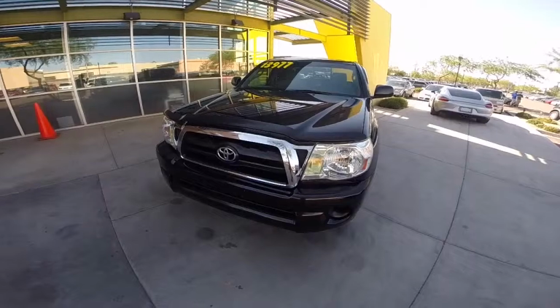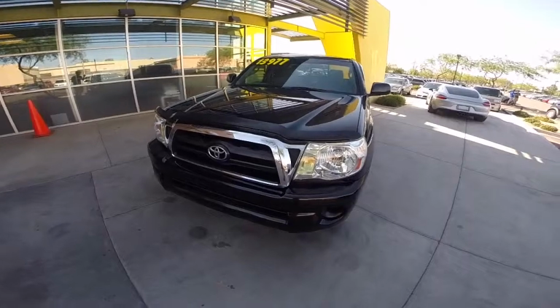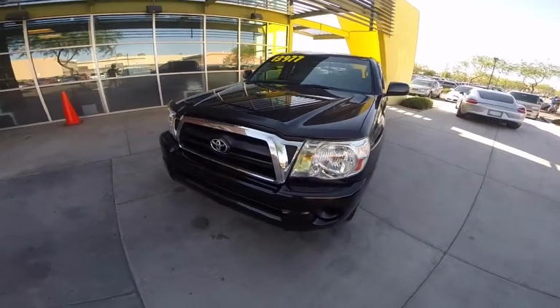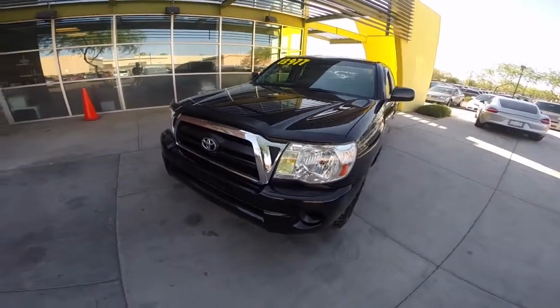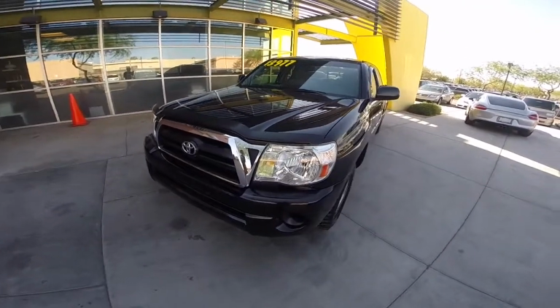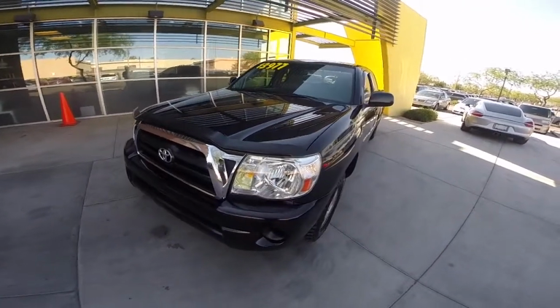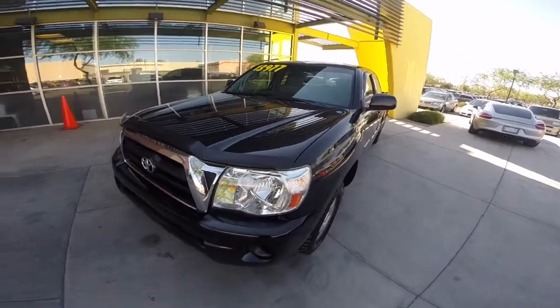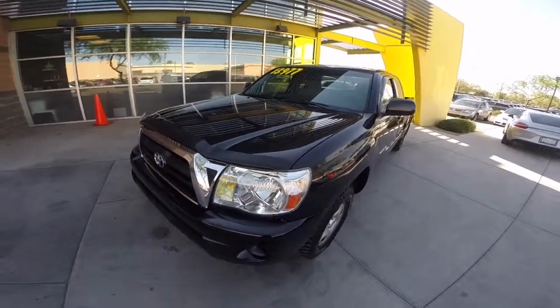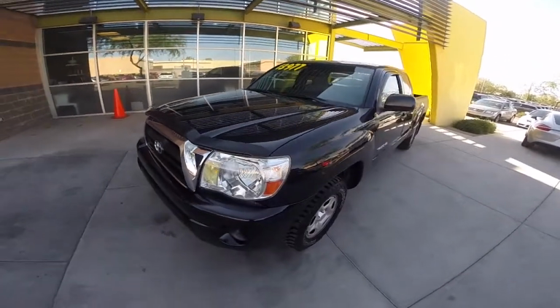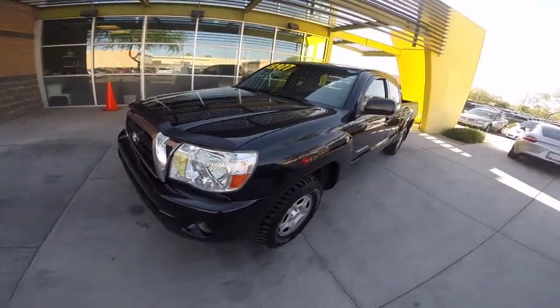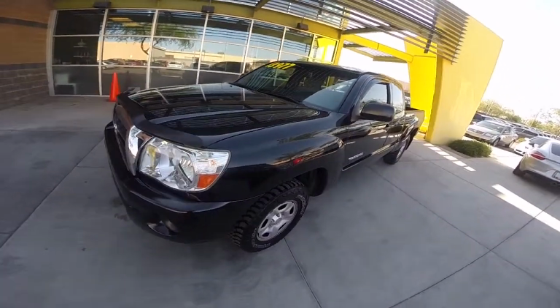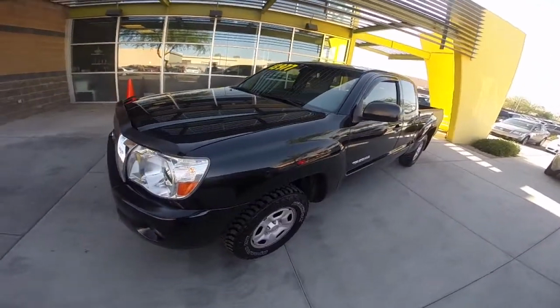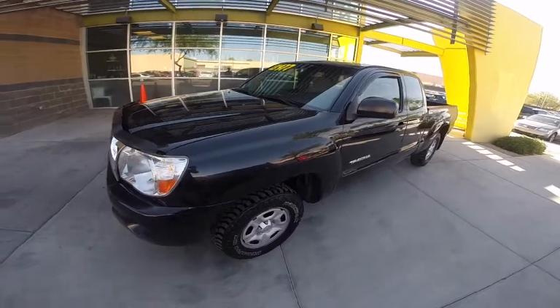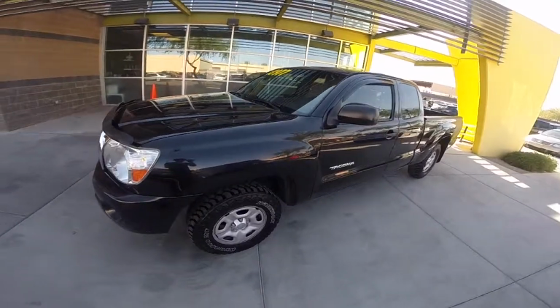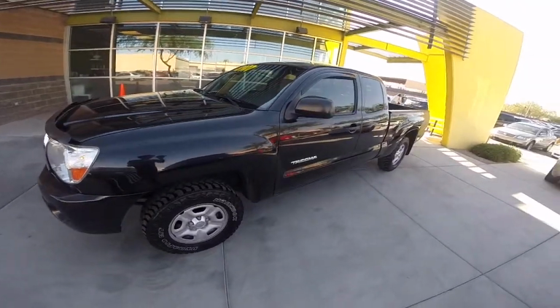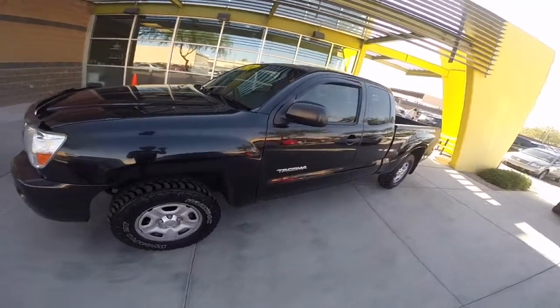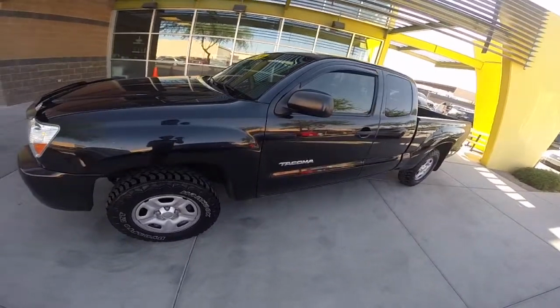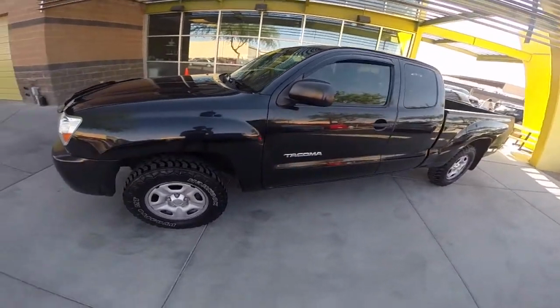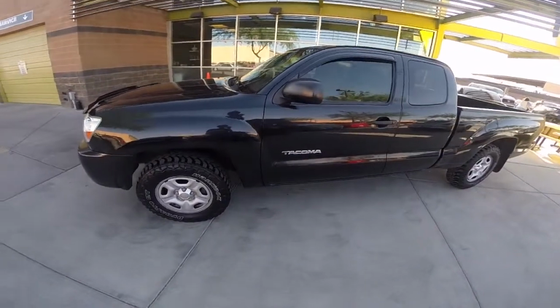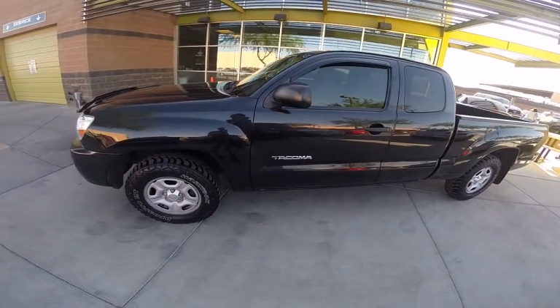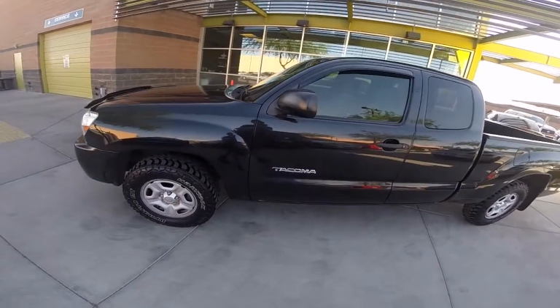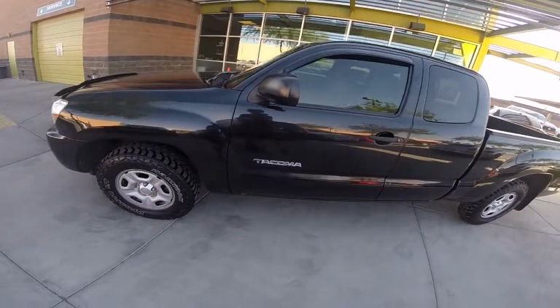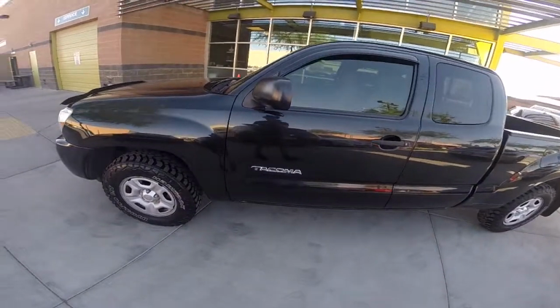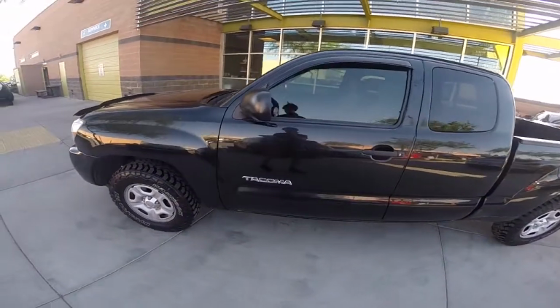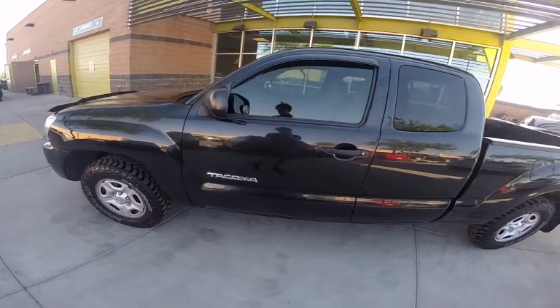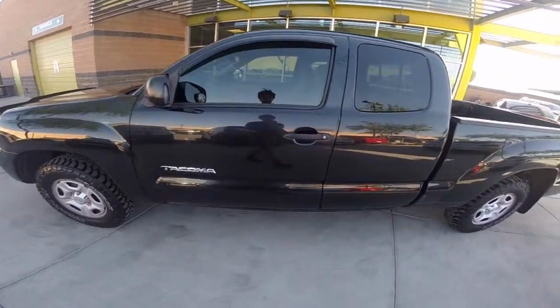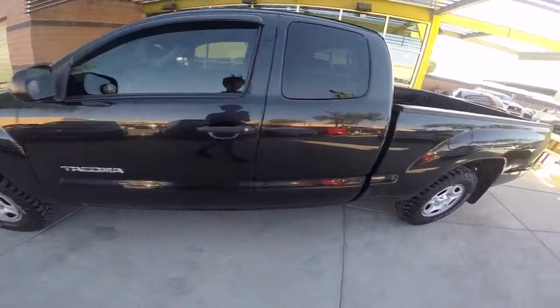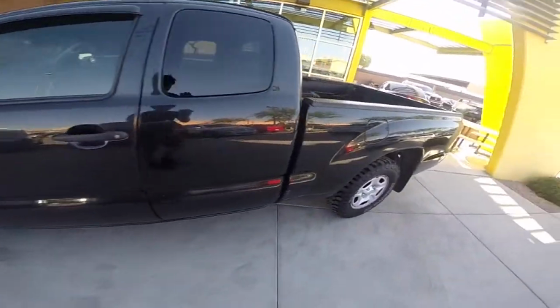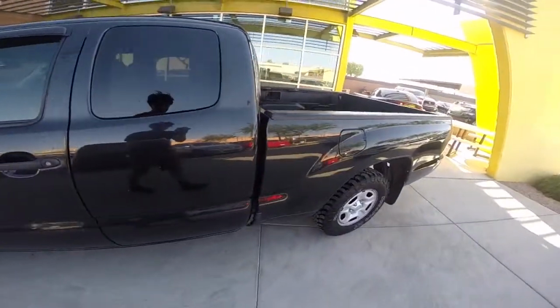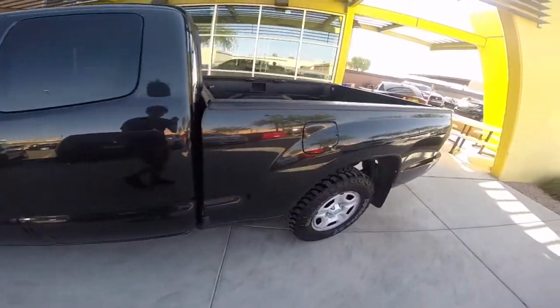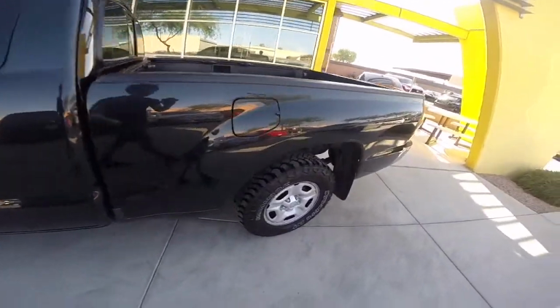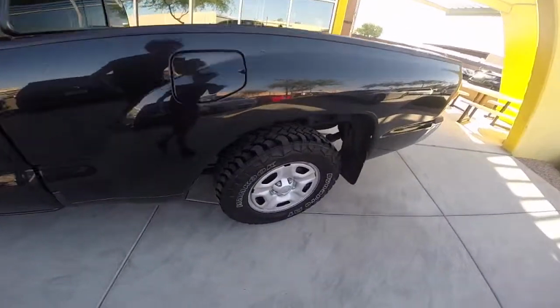We're looking at this 2007 Toyota Tacoma. It's got a 2.7 liter 4-cylinder engine and a 4-speed automatic transmission. It gets up to 27 miles per gallon on the highway and it comes with these hand-cooked off-road tires.